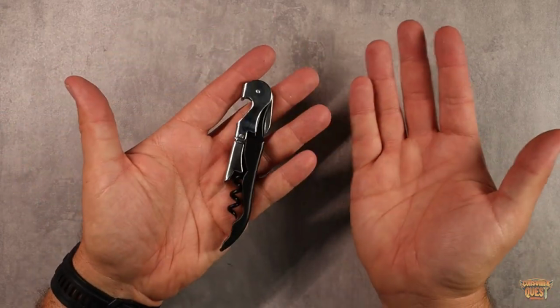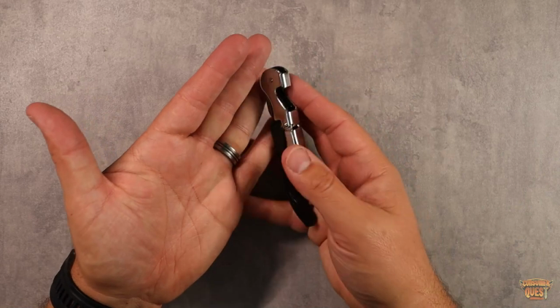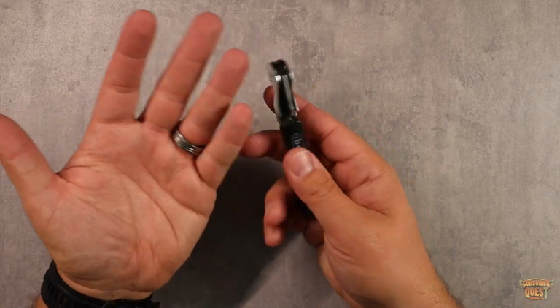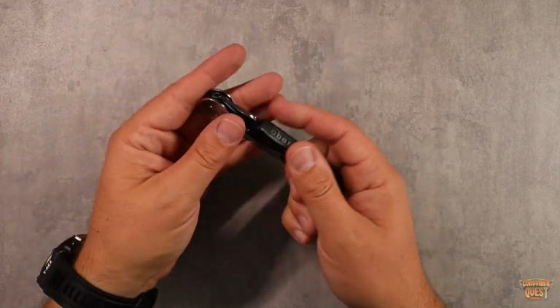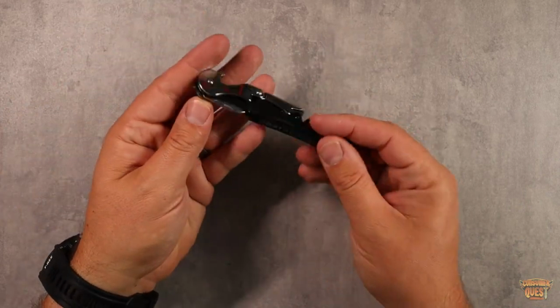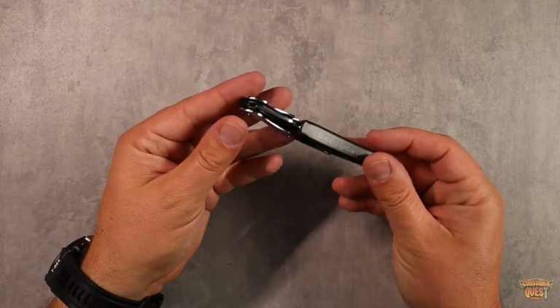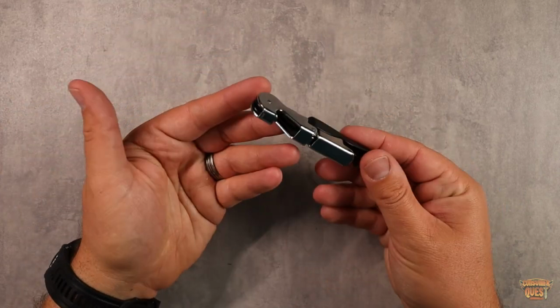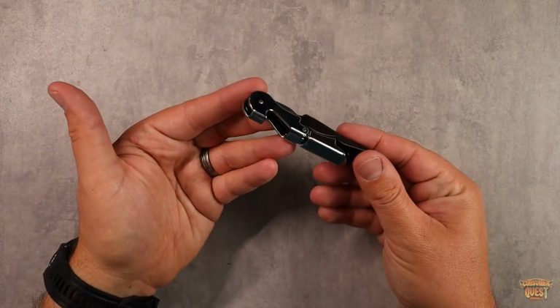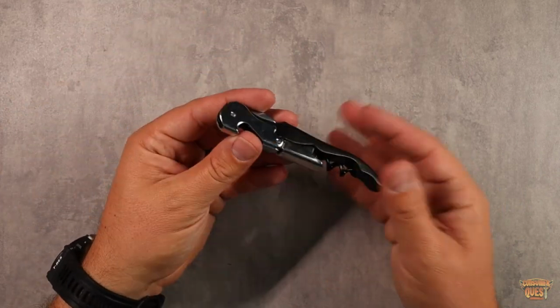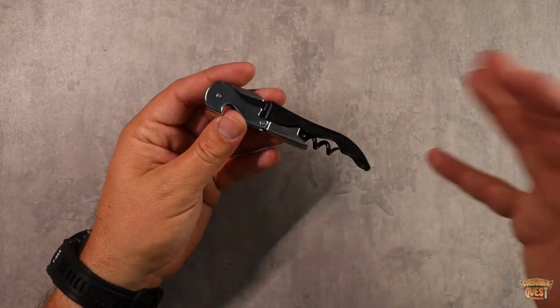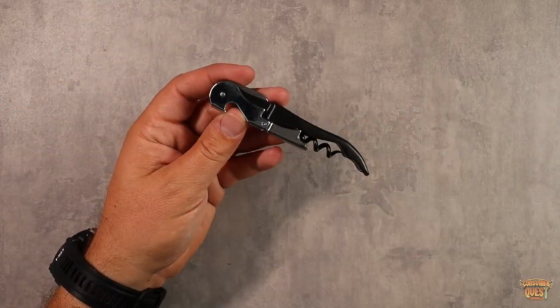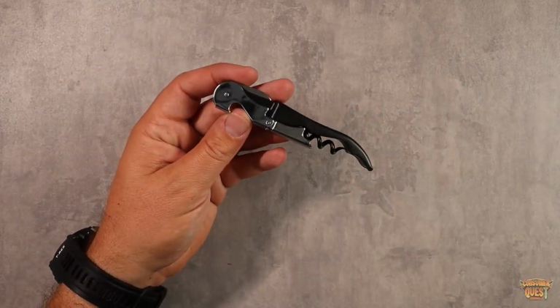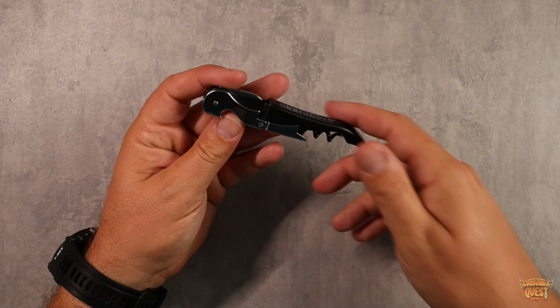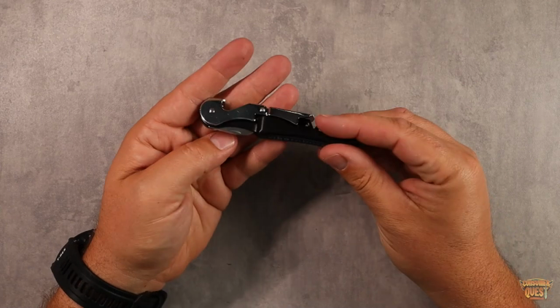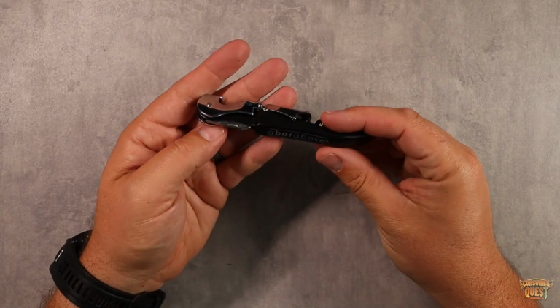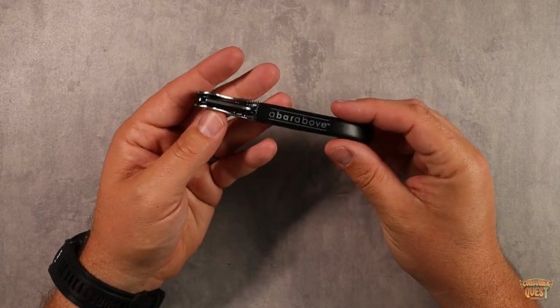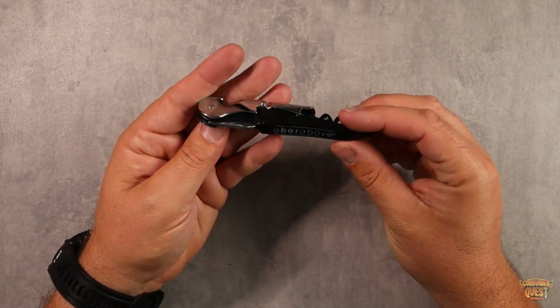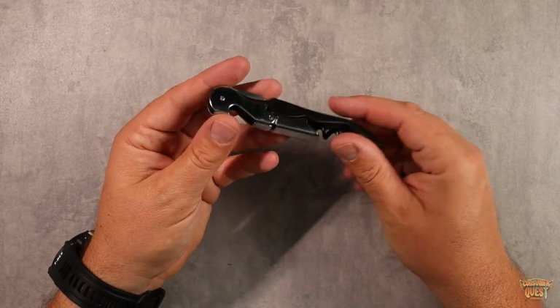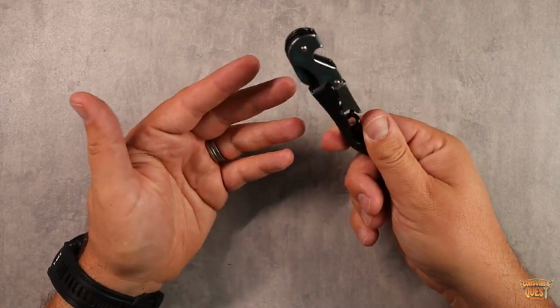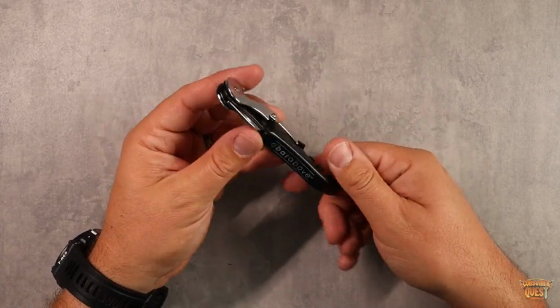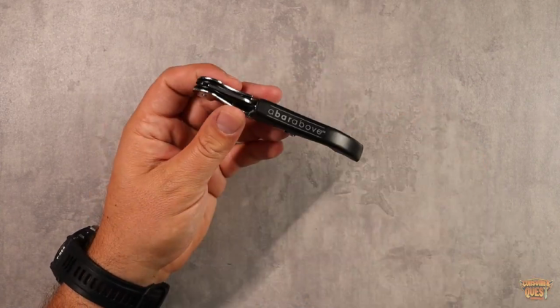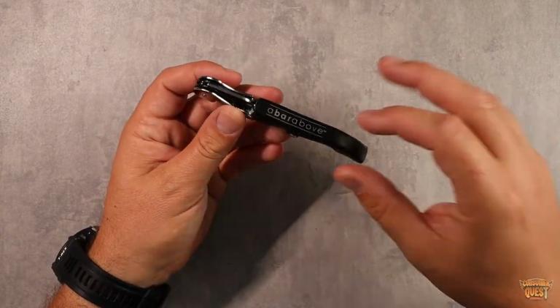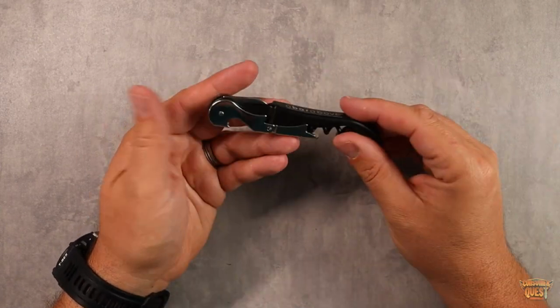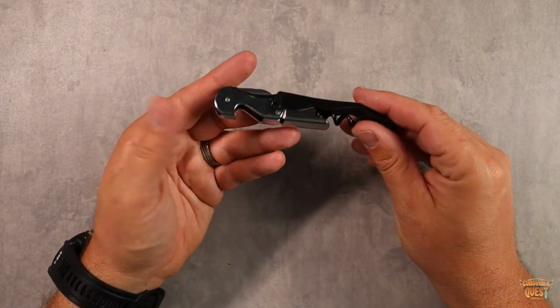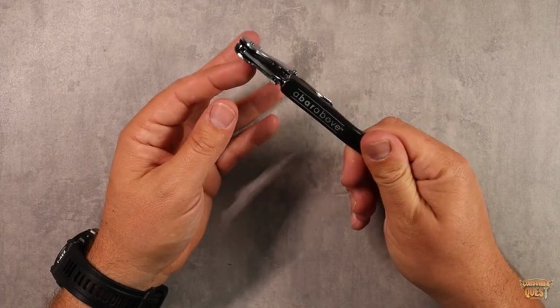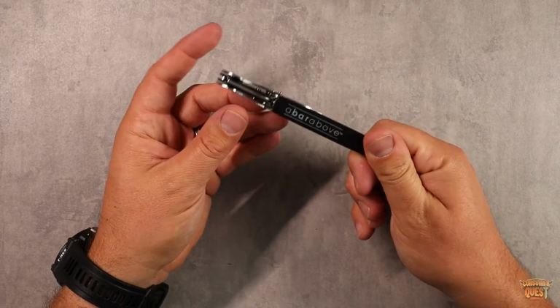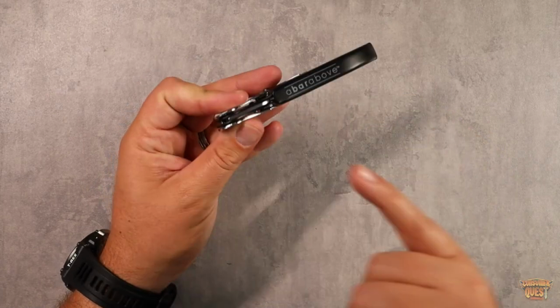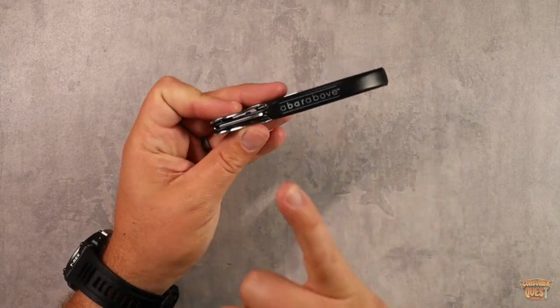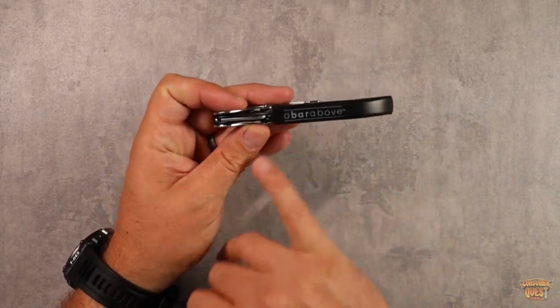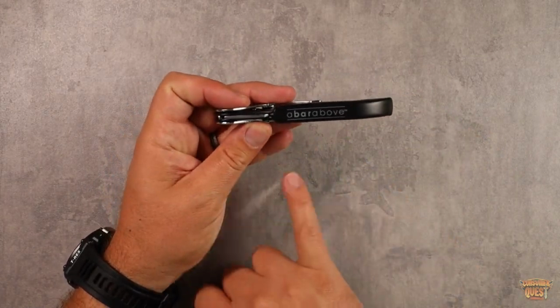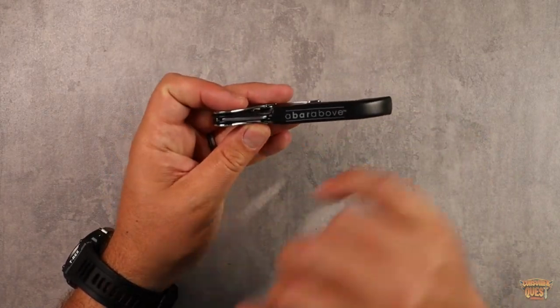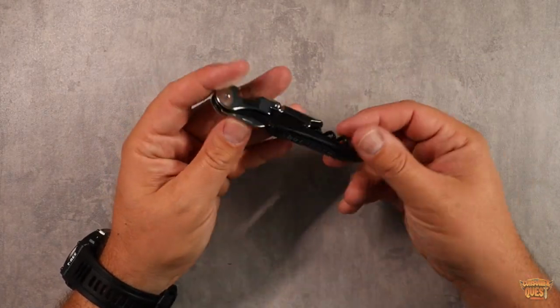It fits easily in a pocket or a drawer. This is great for bartenders or just for having around the house — a great little bottle opener and wine corker. If you're looking for something like that, definitely consider checking out this one from A Bar Above.